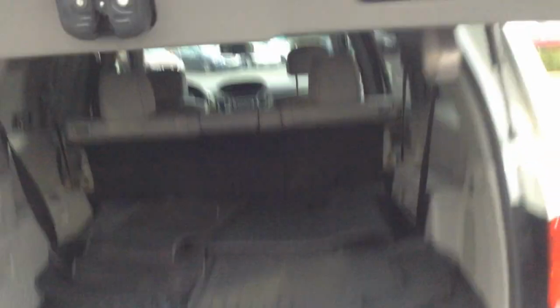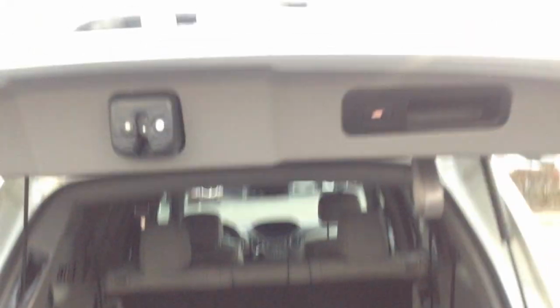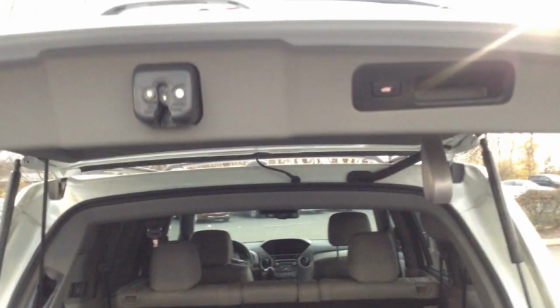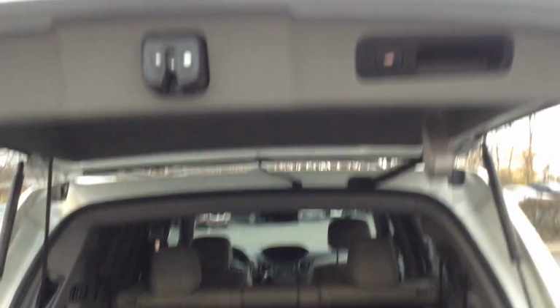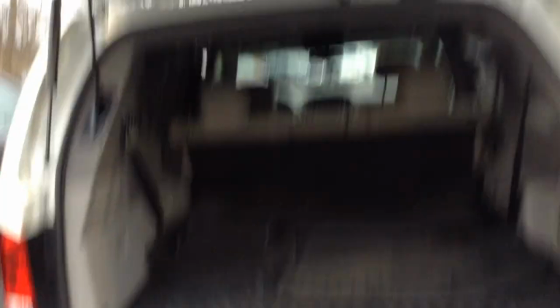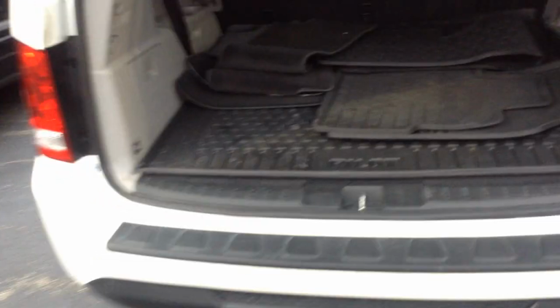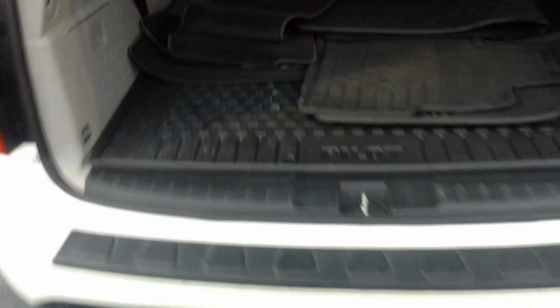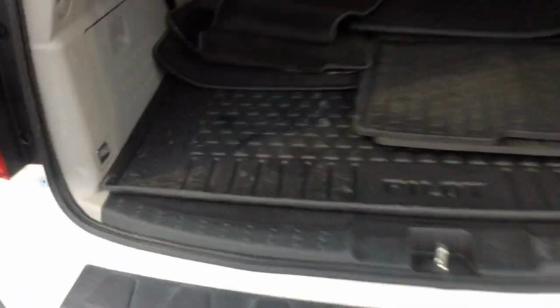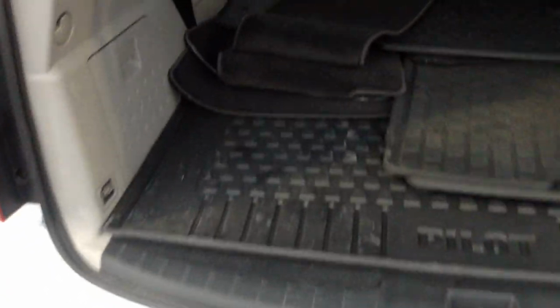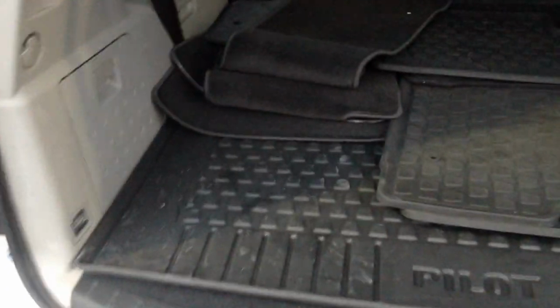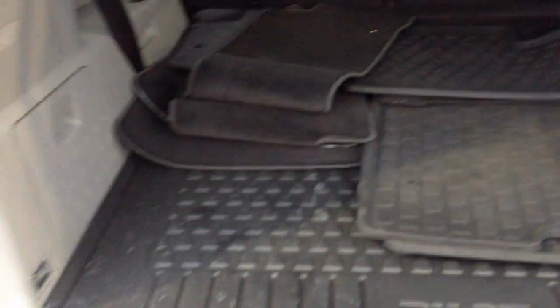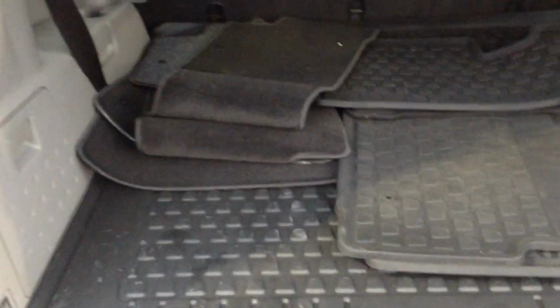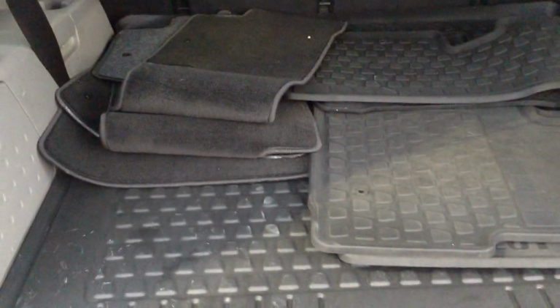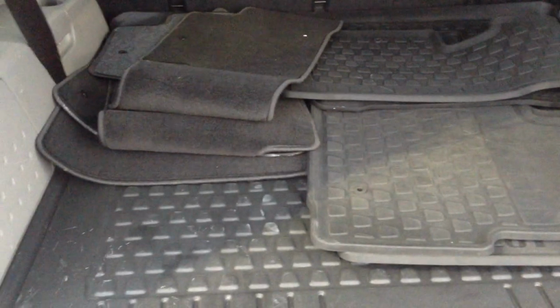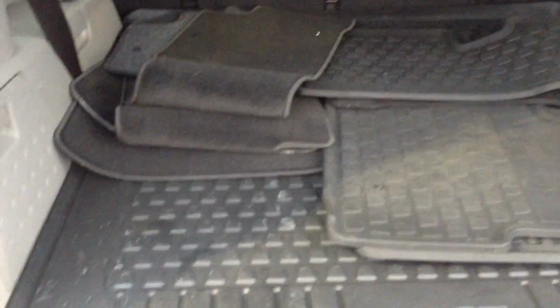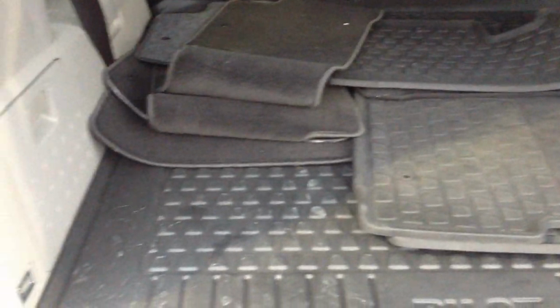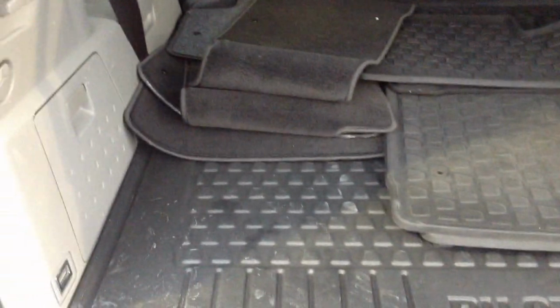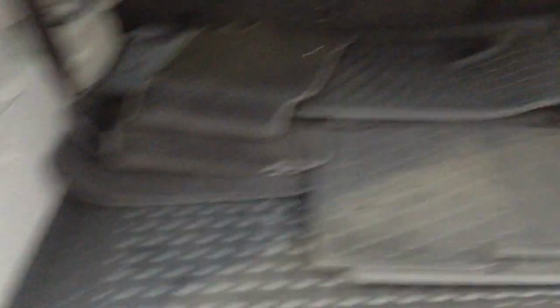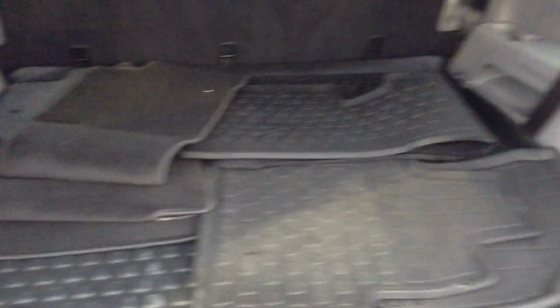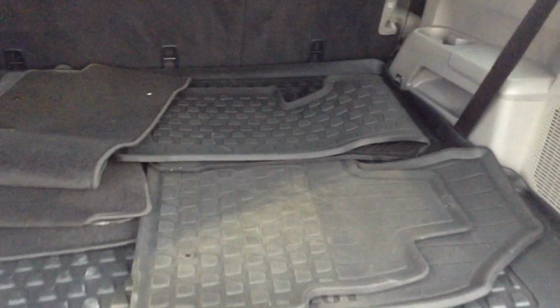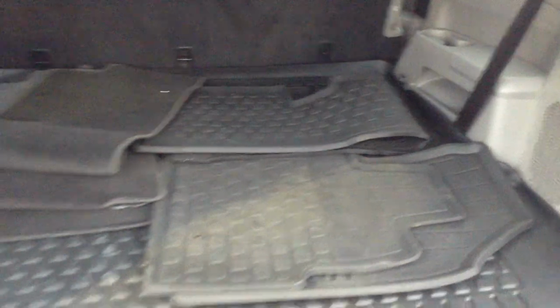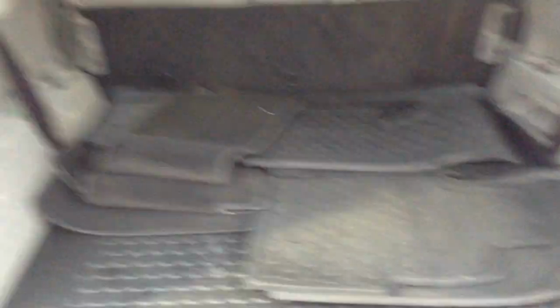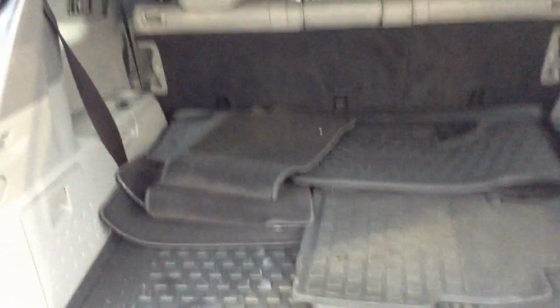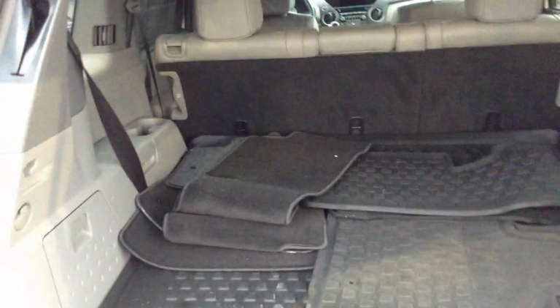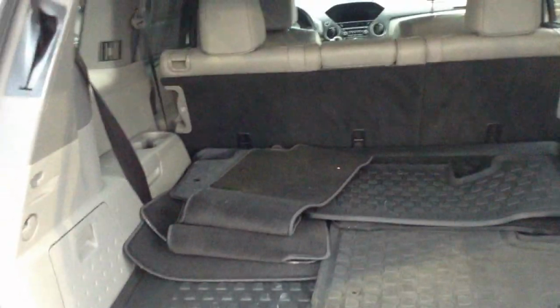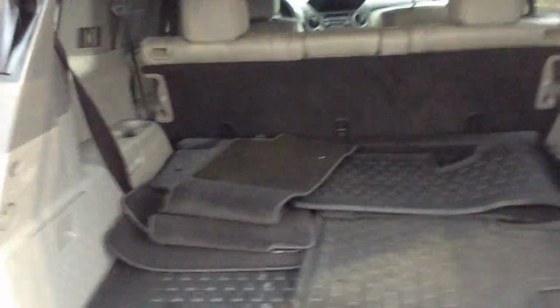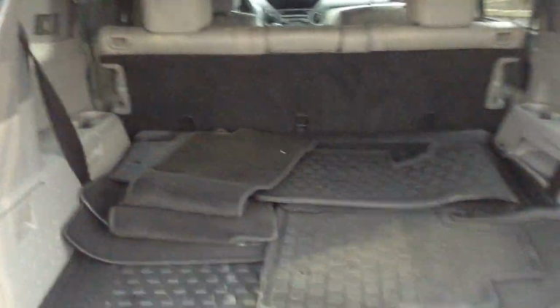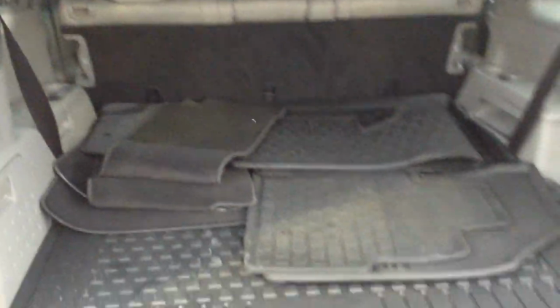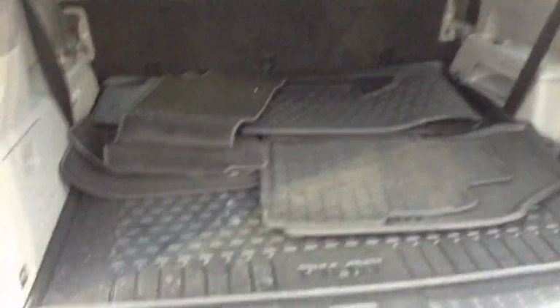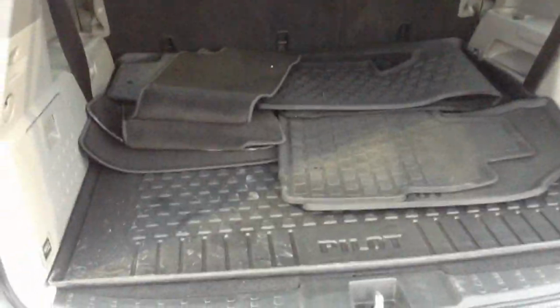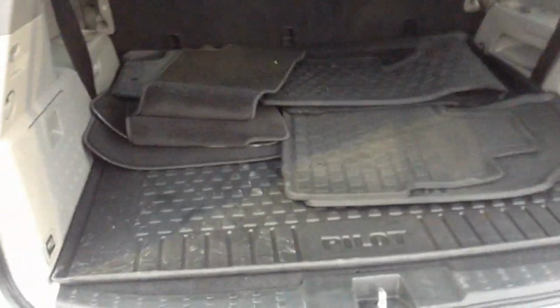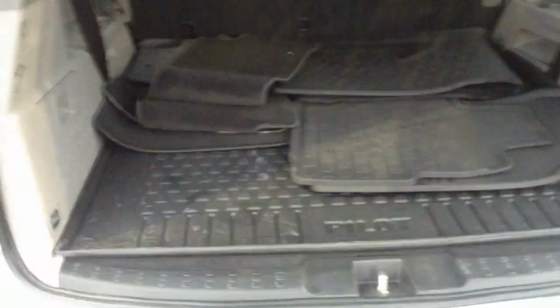Does have a rear power hatch. This vehicle does have an all-season trunk tray and all-season mats along with the carpeted mats. There's a third row tucked up underneath there.